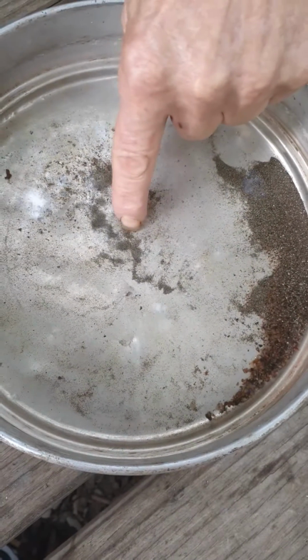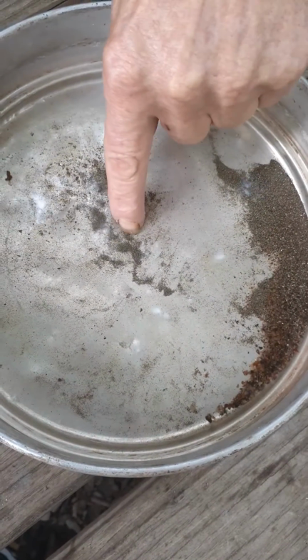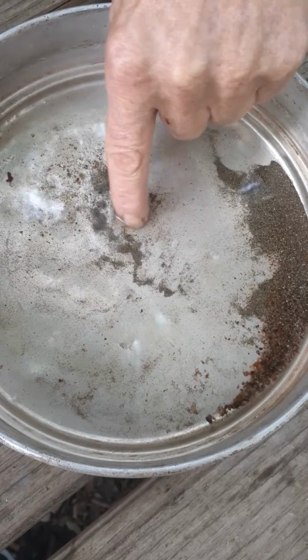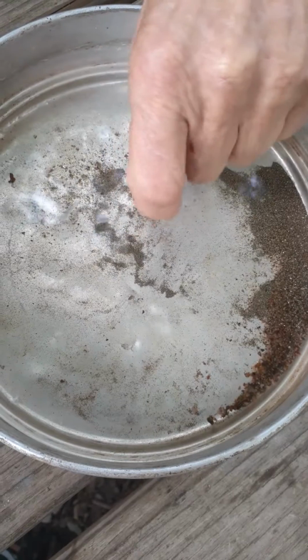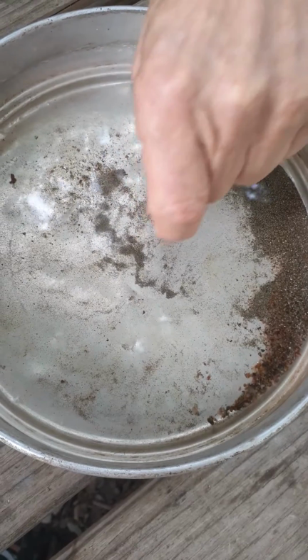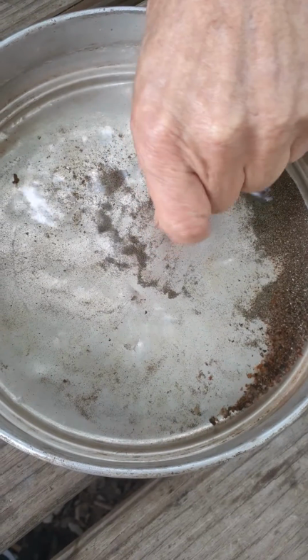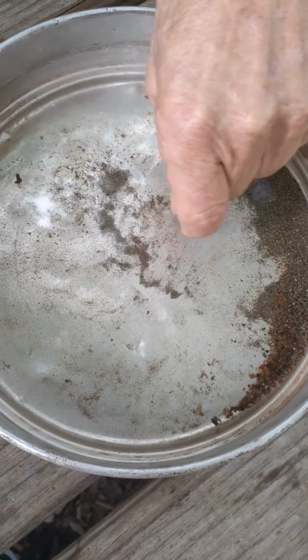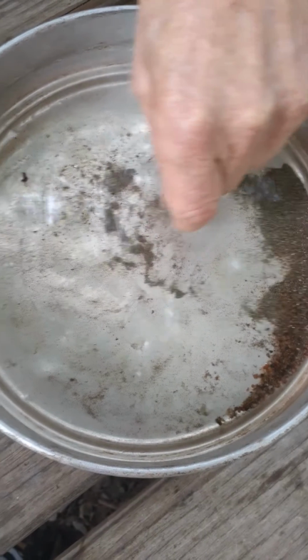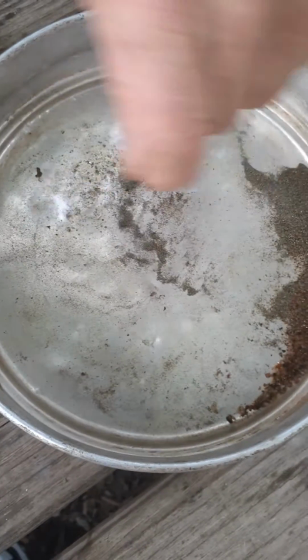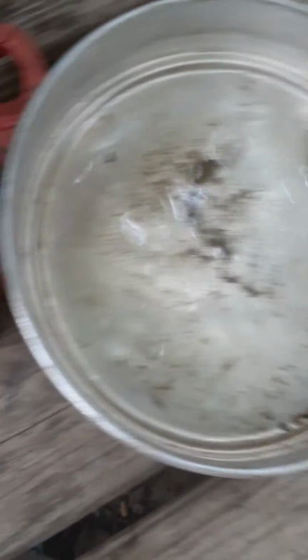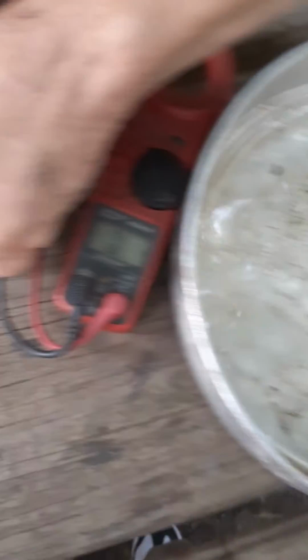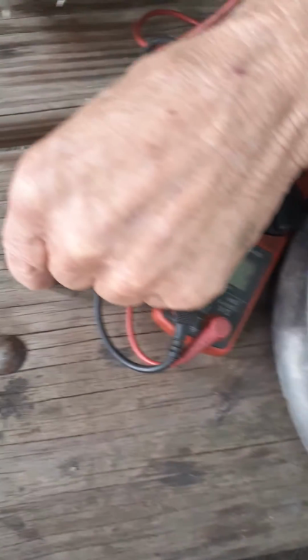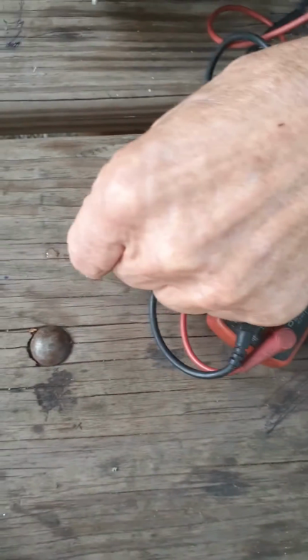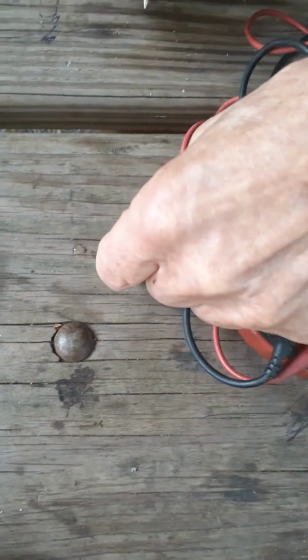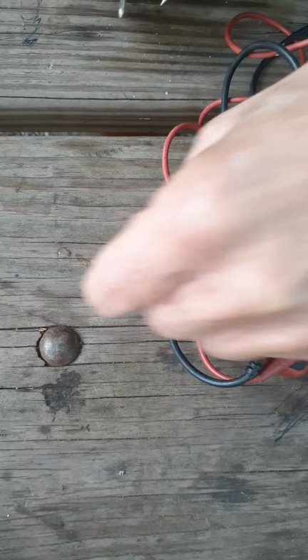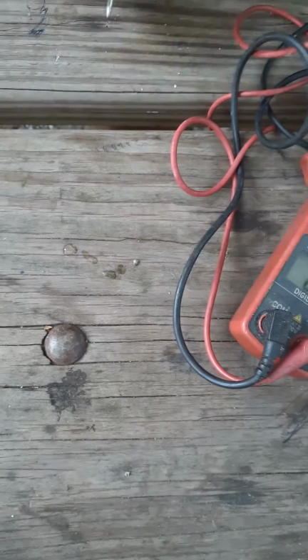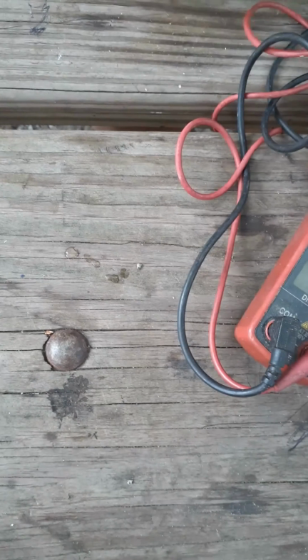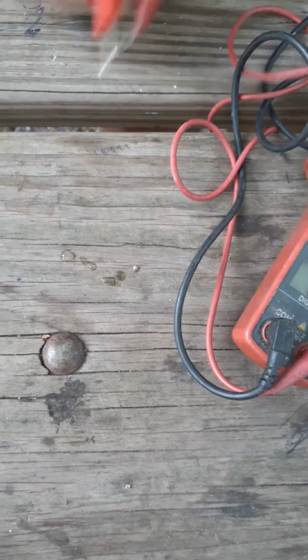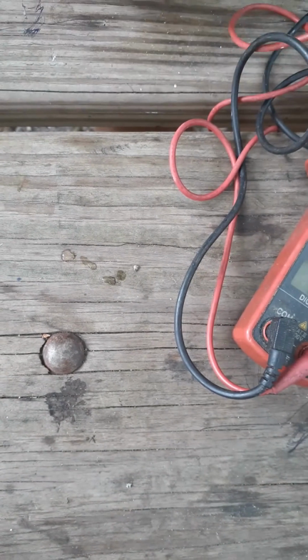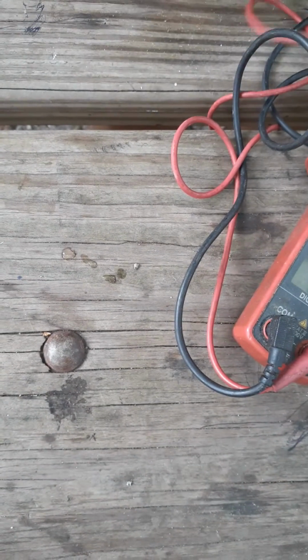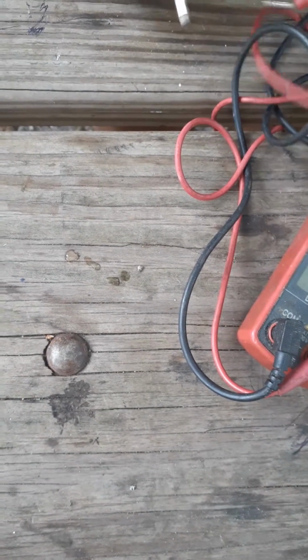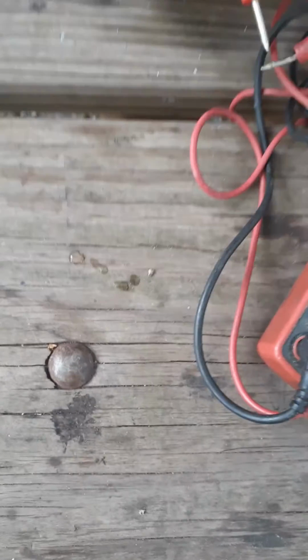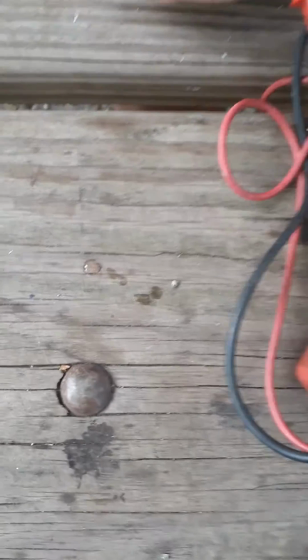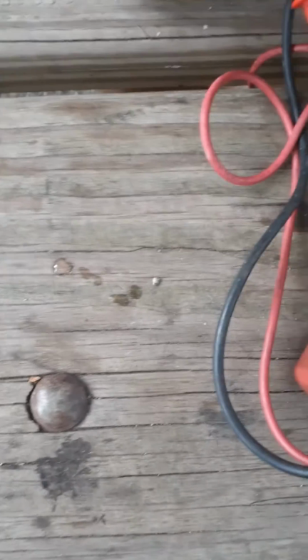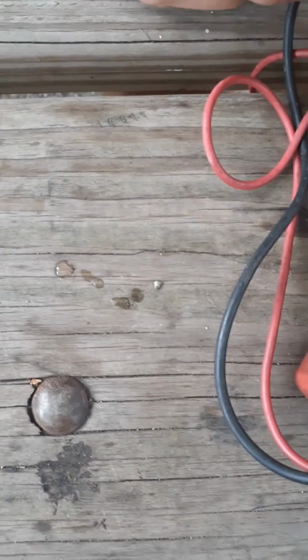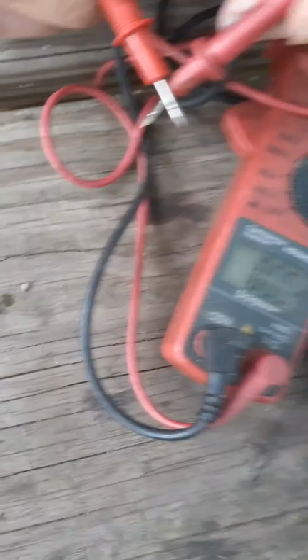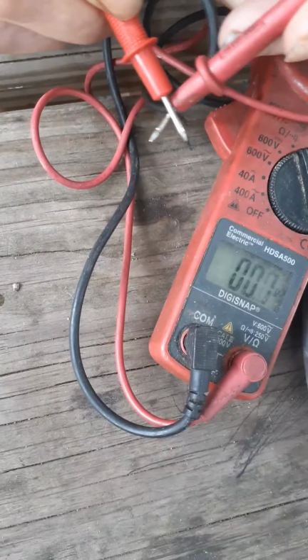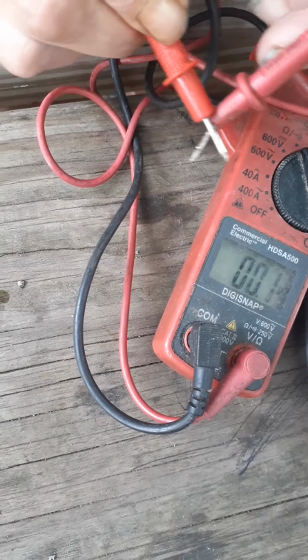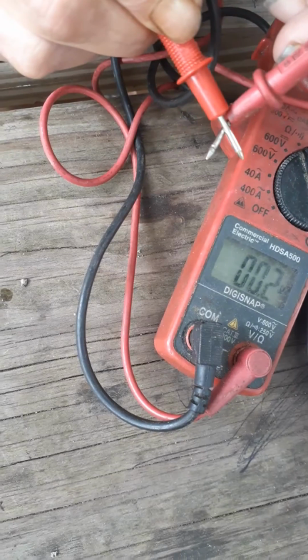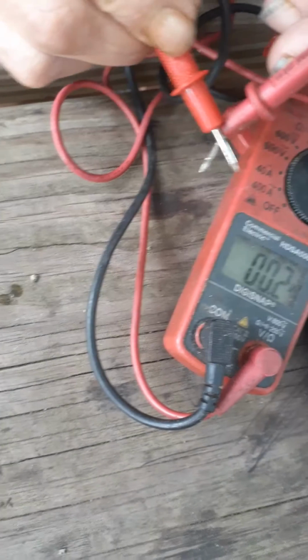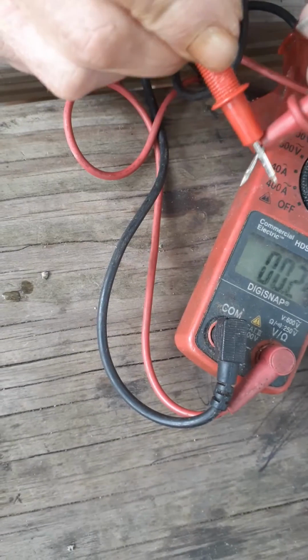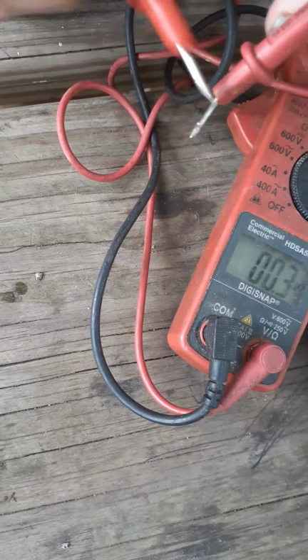I'm going to take a piece out here. I want to see if I got continuity, and I plop it down here. I know you can say 'oh that's wet,' but here's your continuity. You got your numbers and you got your tone.